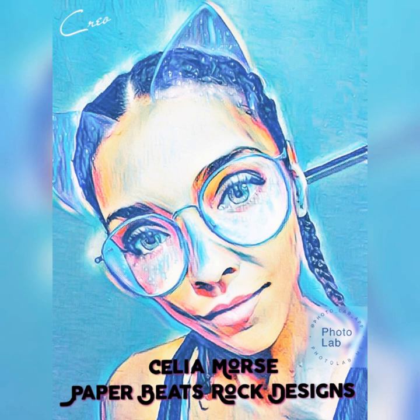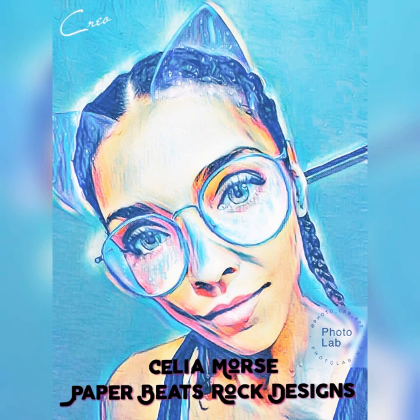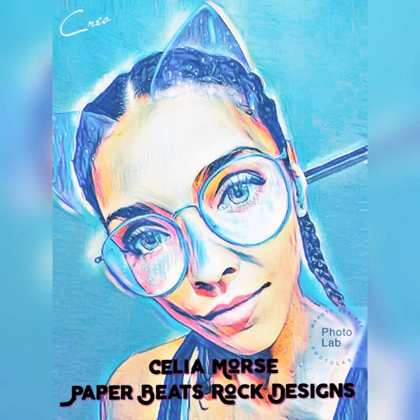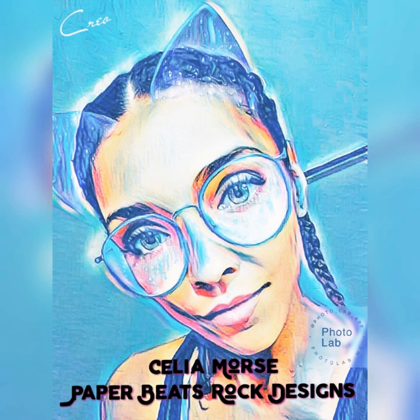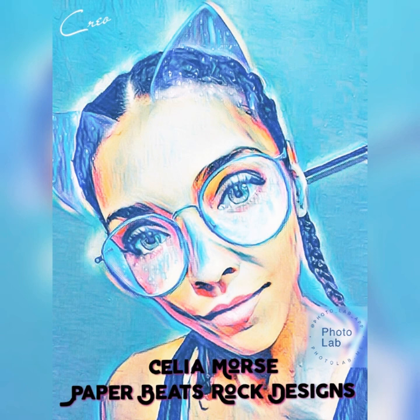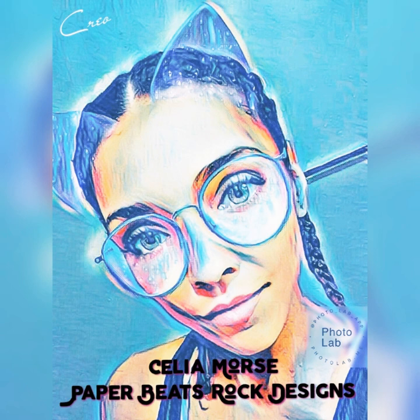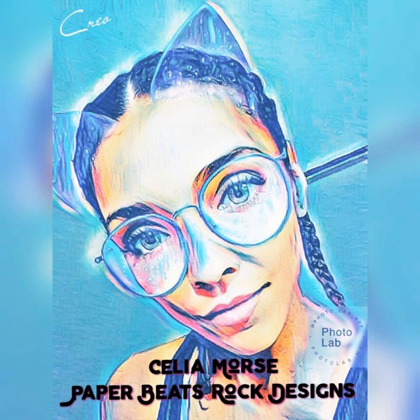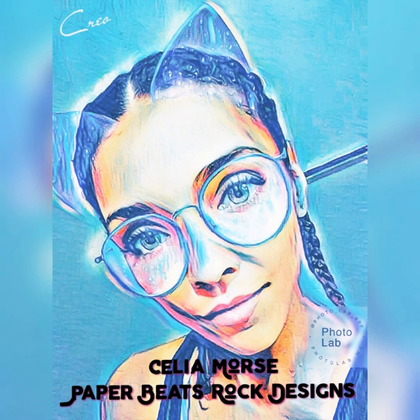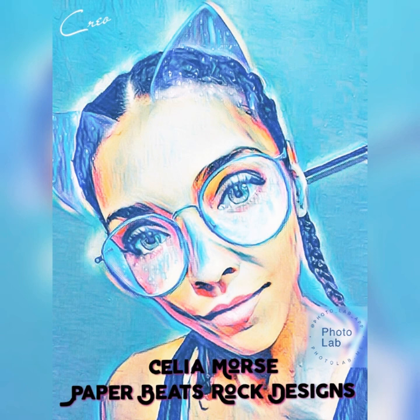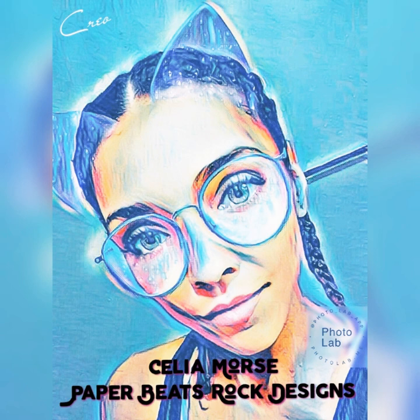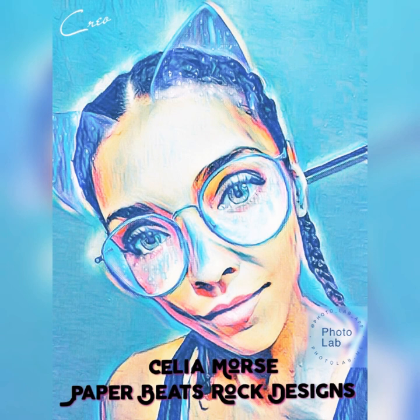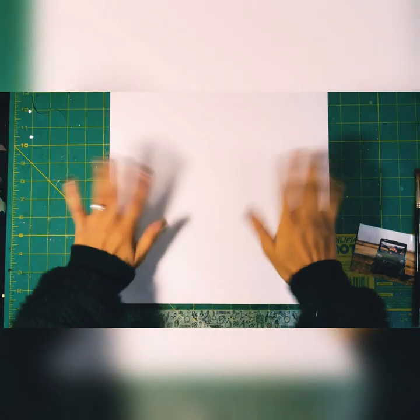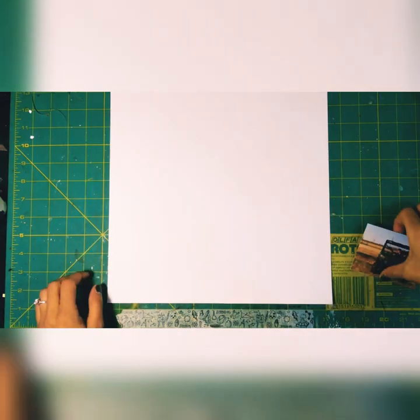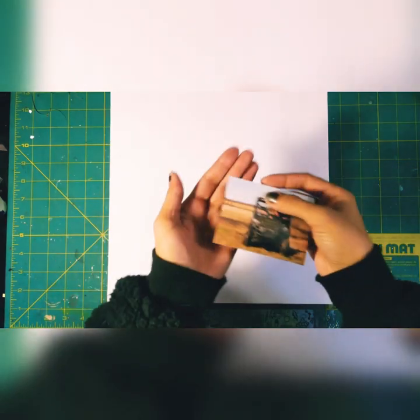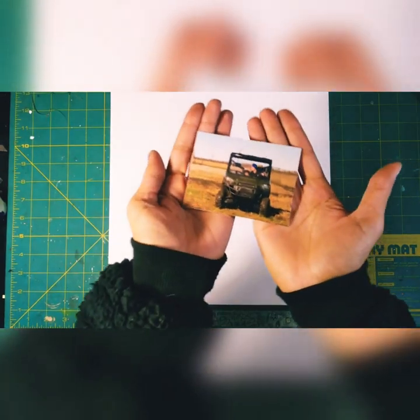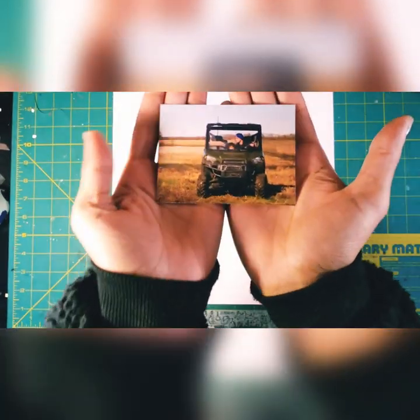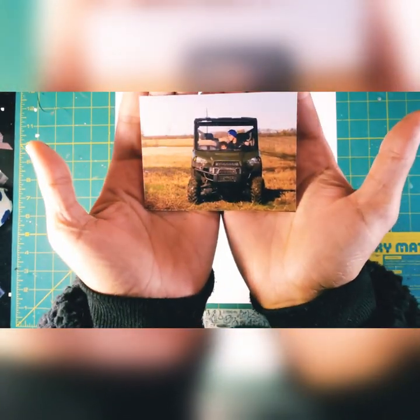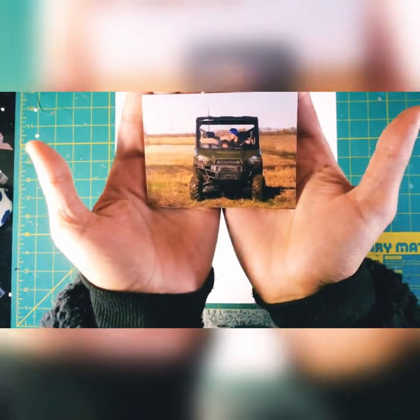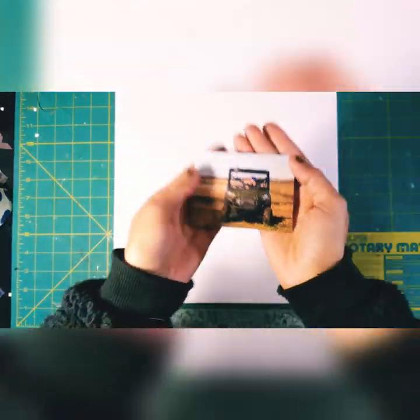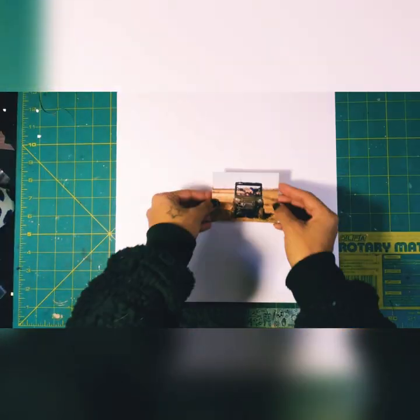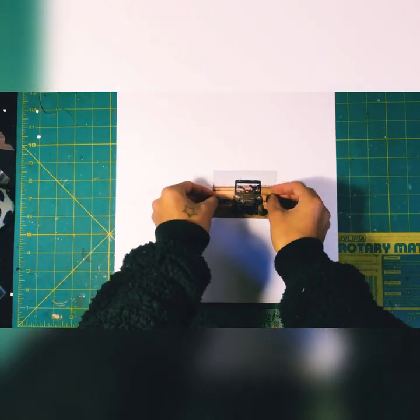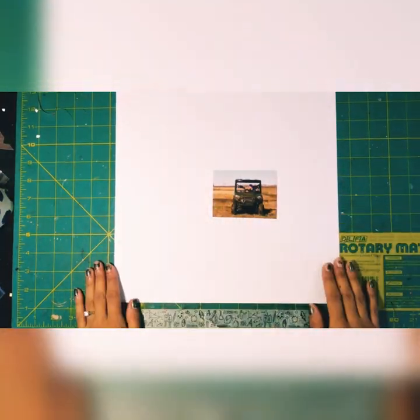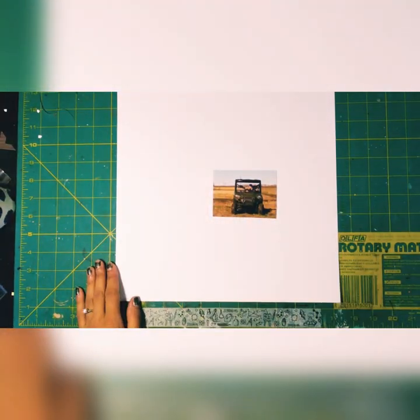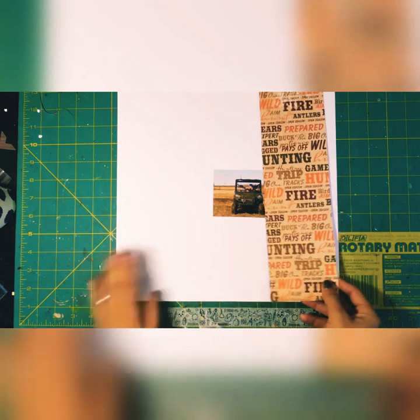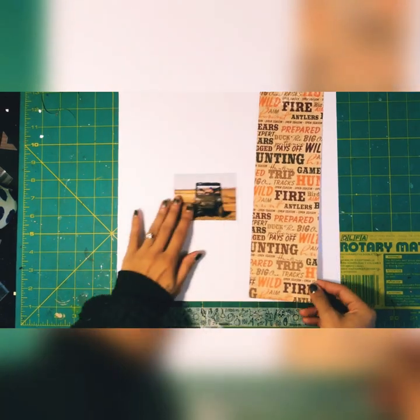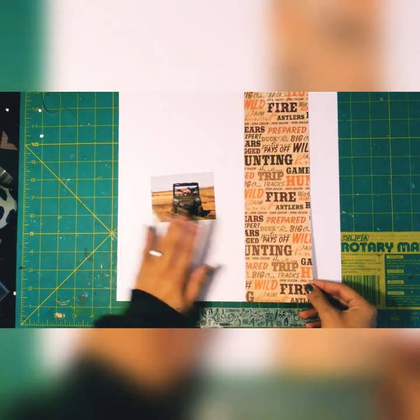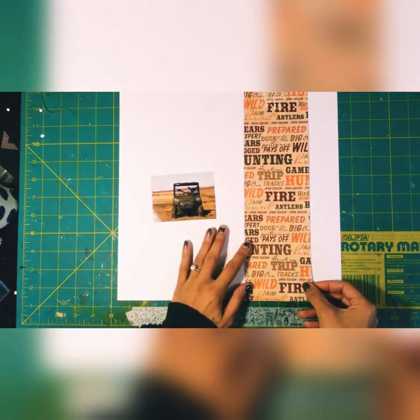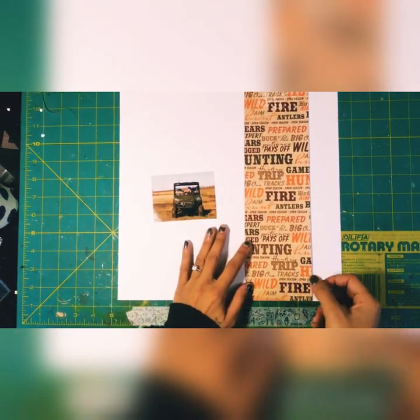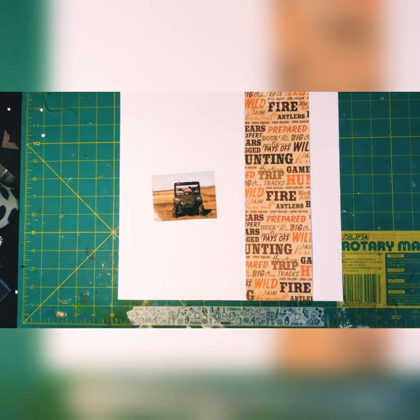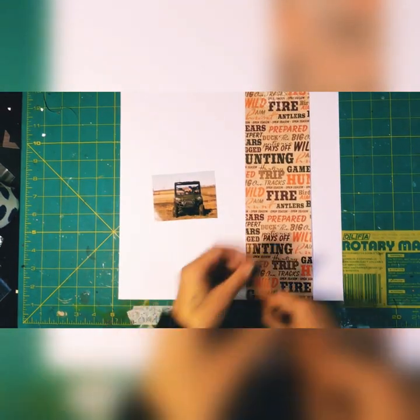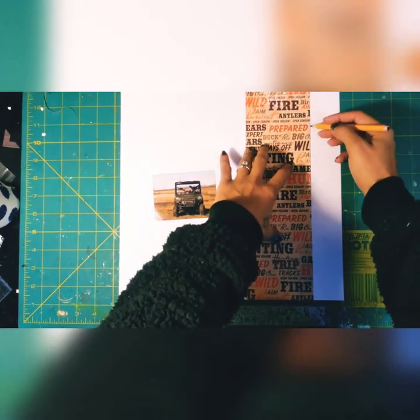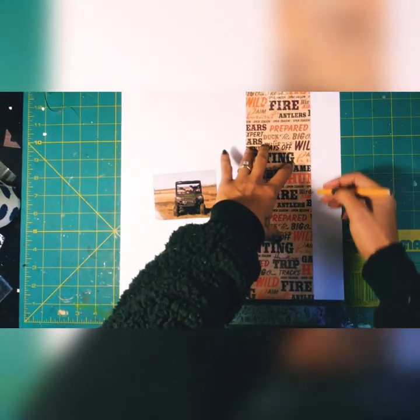Hey guys, this is Celia with Paper Beats Rock Designs and I am back with another layout. Here's a picture of my fiancée and her son — a little side-by-side from a couple years ago.